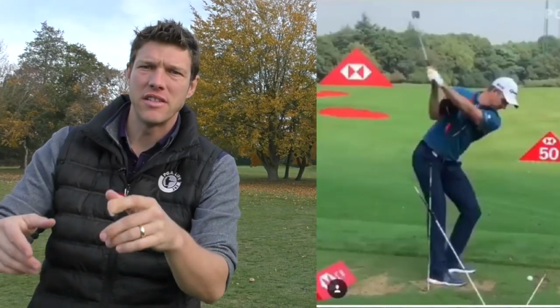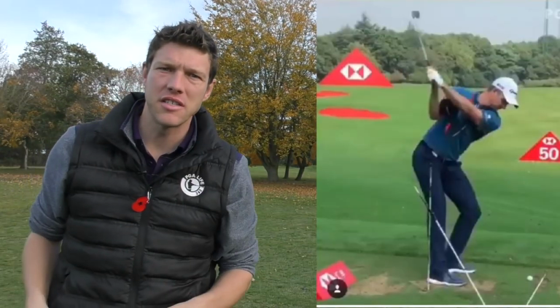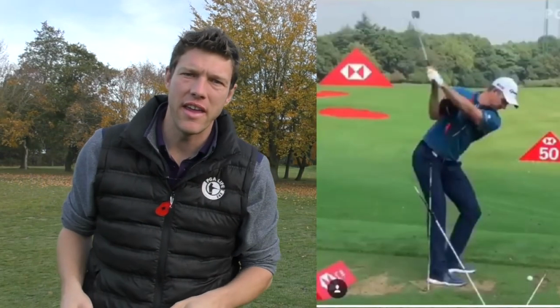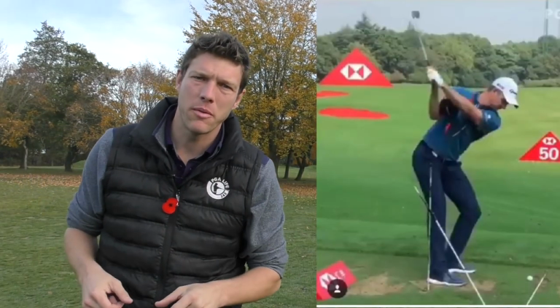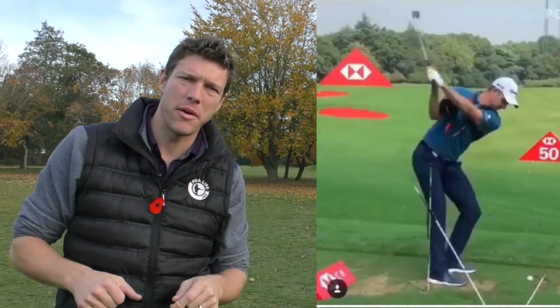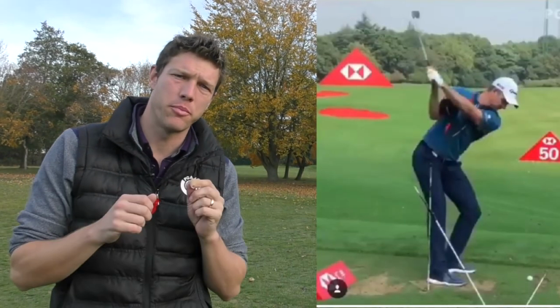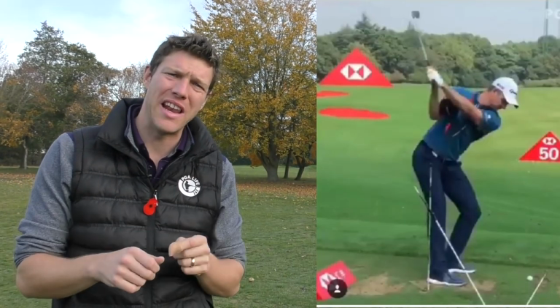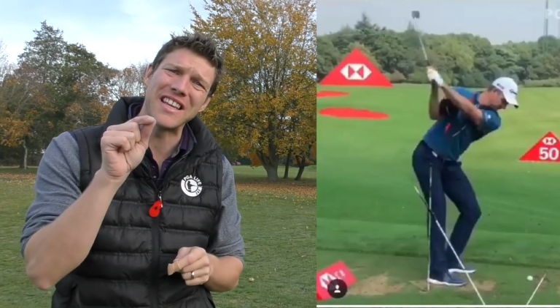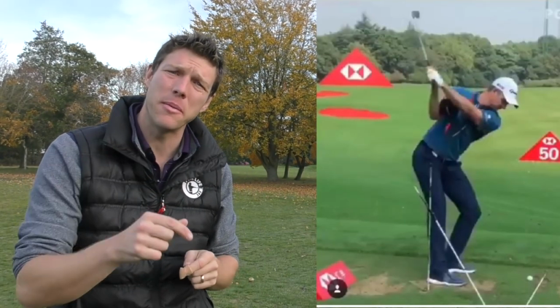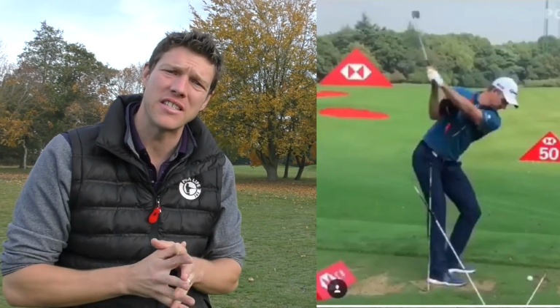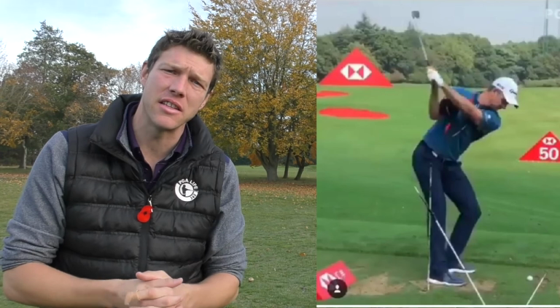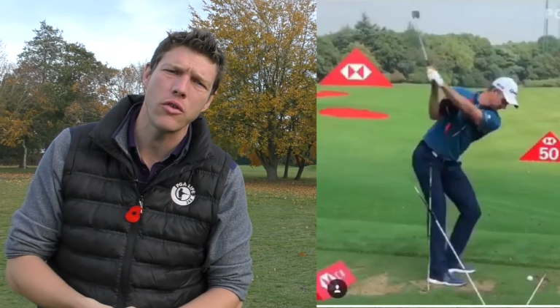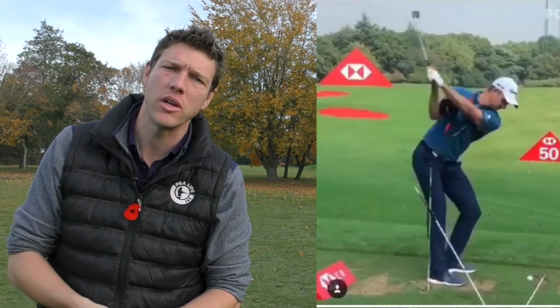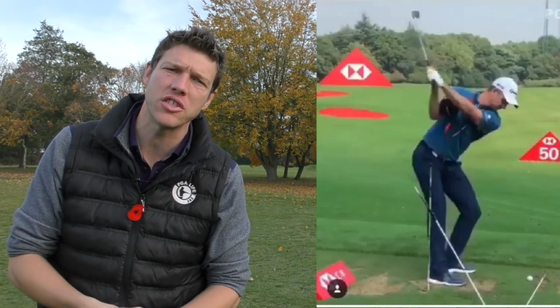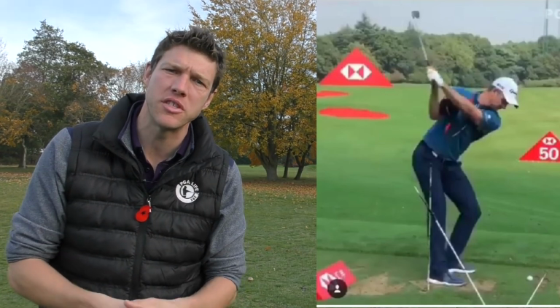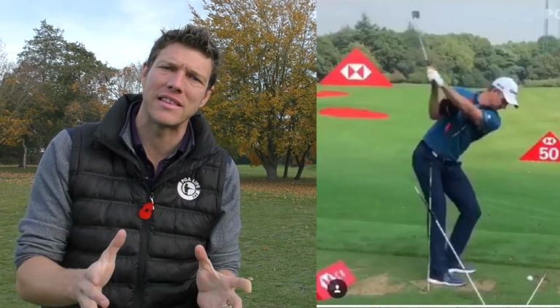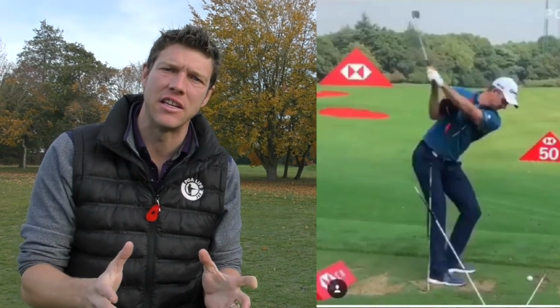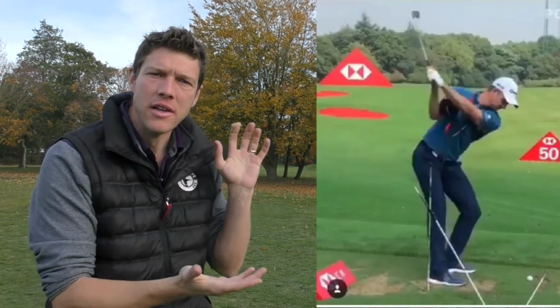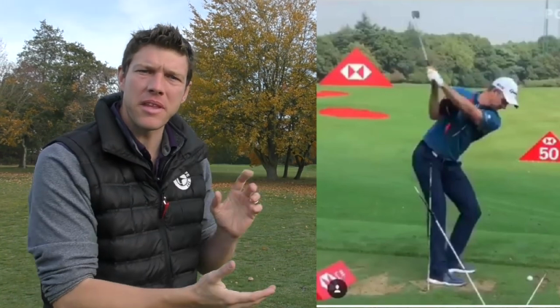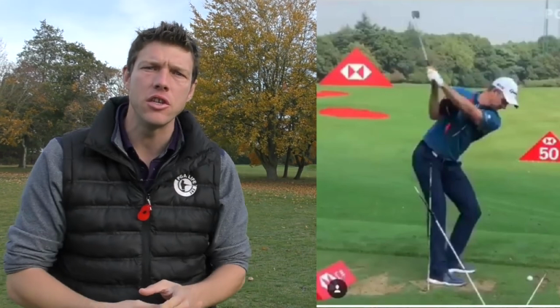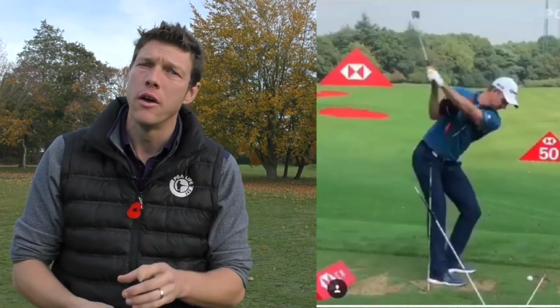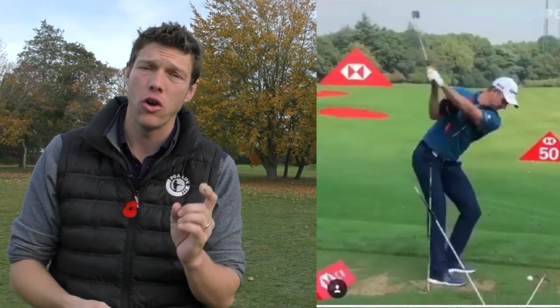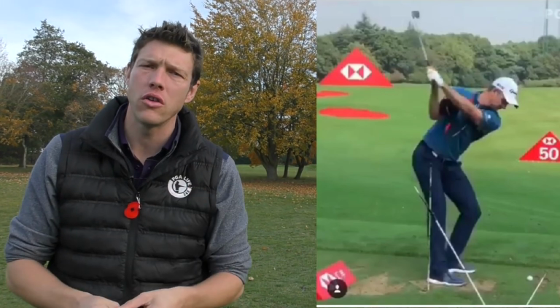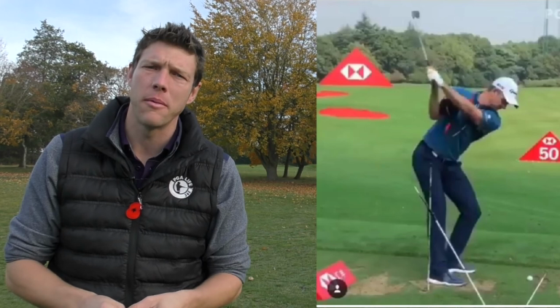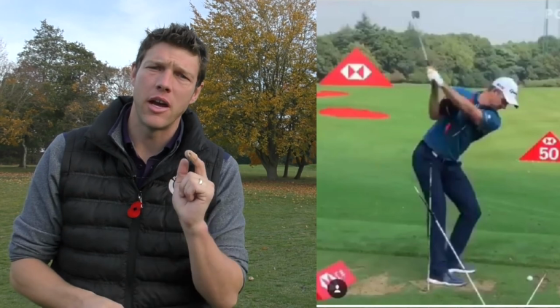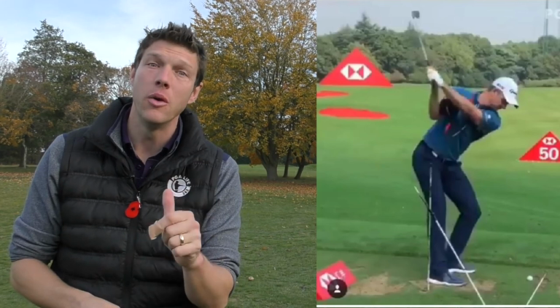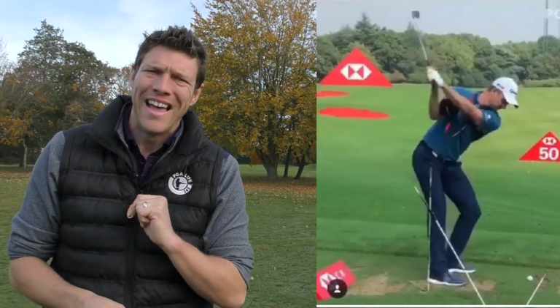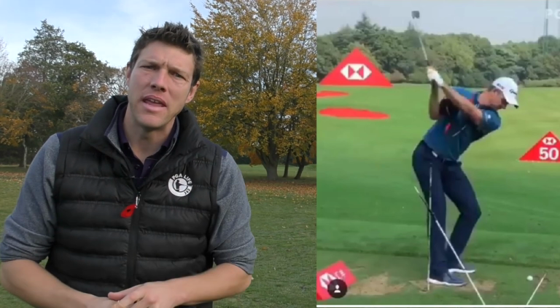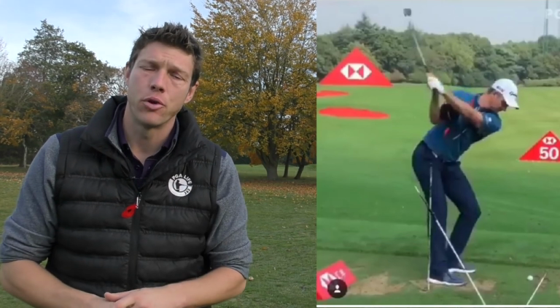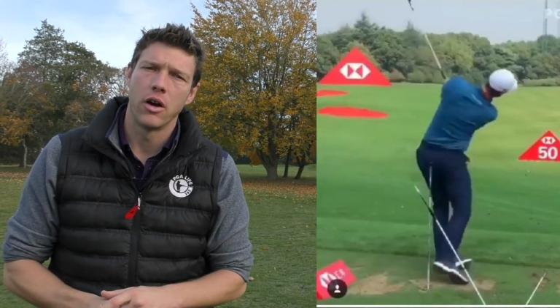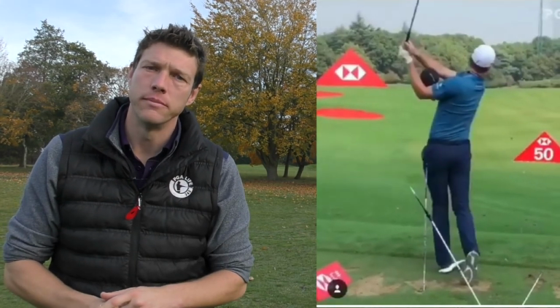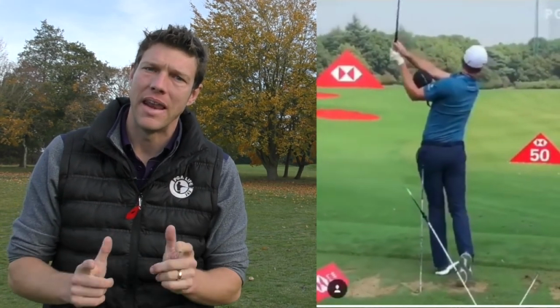Greetings guys, Si here and welcome to another episode of Project Left. Today we're going to be dissecting the world number one Justin Rose's practice station. Something he's used for a long, long time to help you and me improve our golf. So let's go.